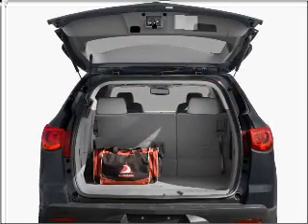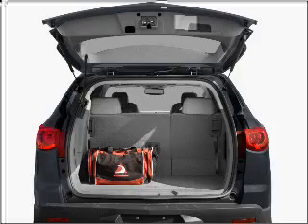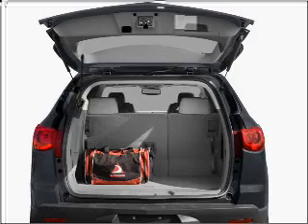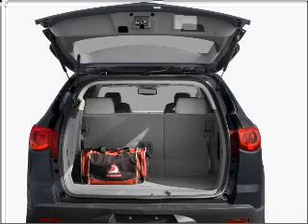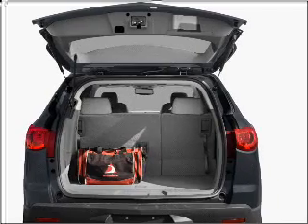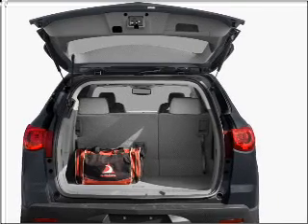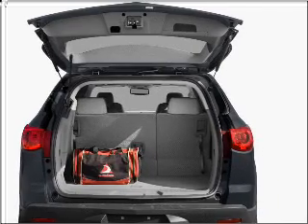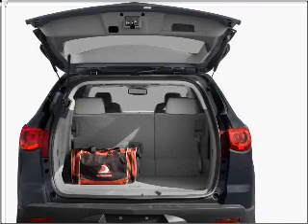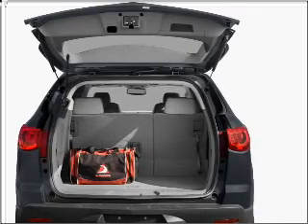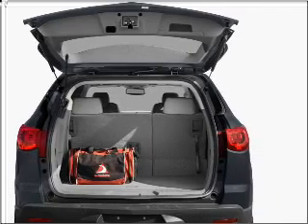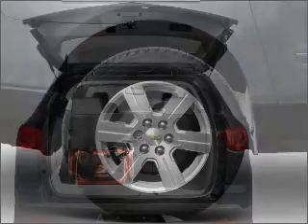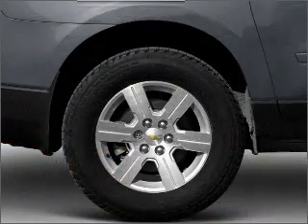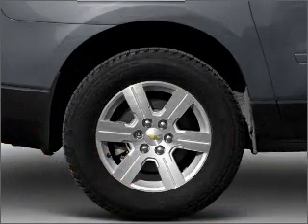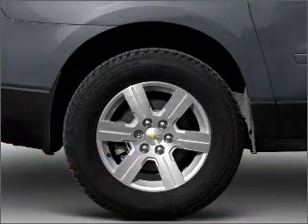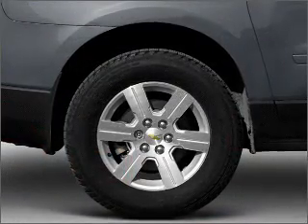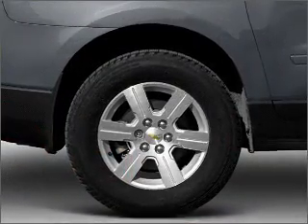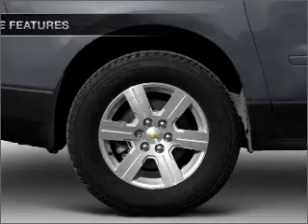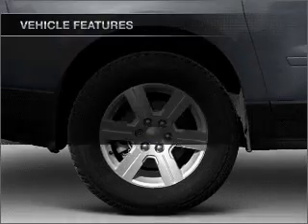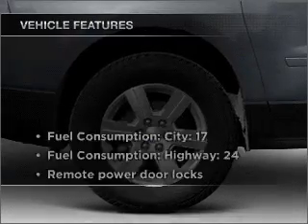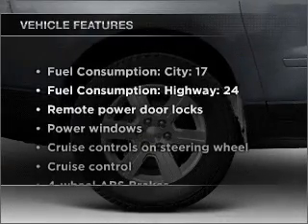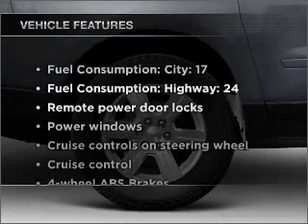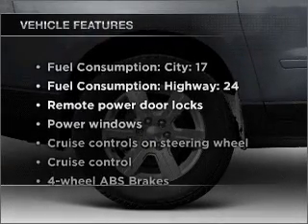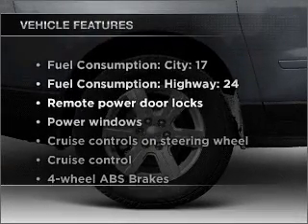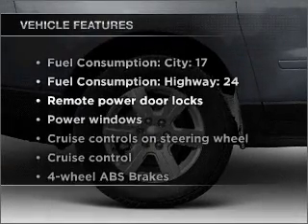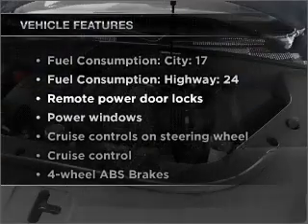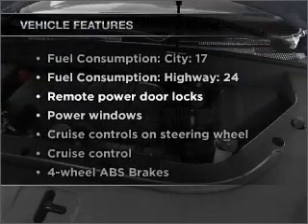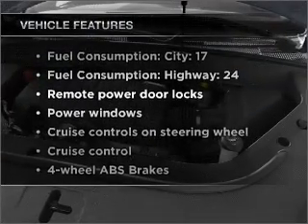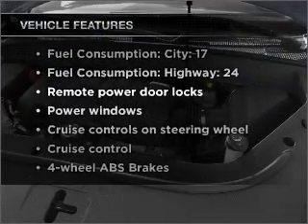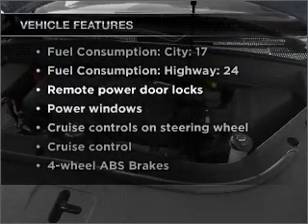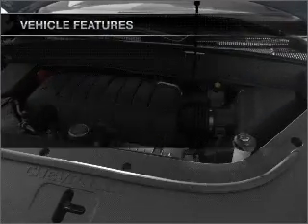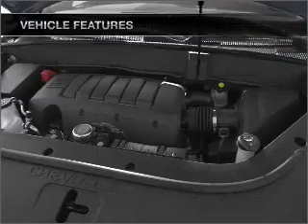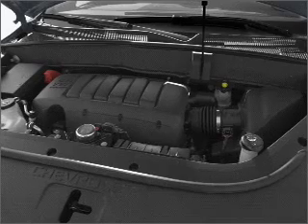Brake safely with the anti-lock braking system. Heated seats make cold weather driving more endurable. And with these notable features, you won't want to miss out on the opportunity to own this amazing ride.